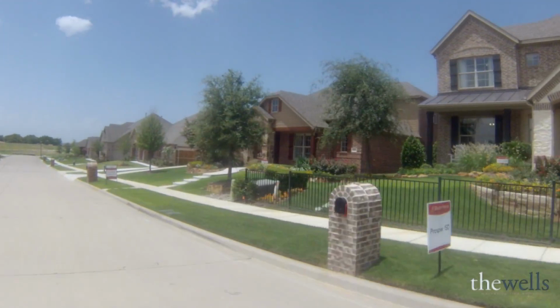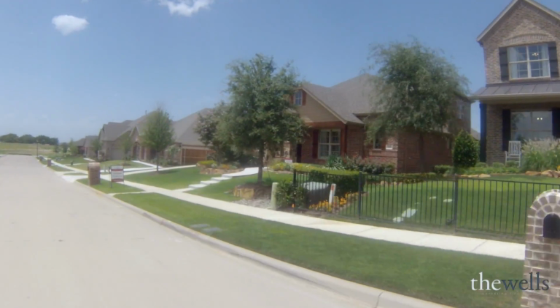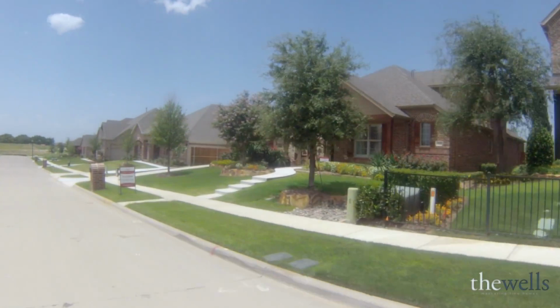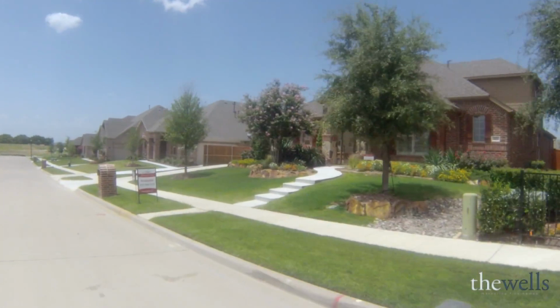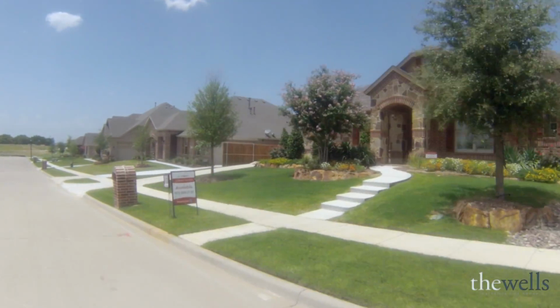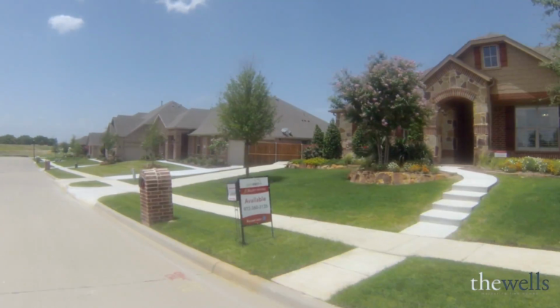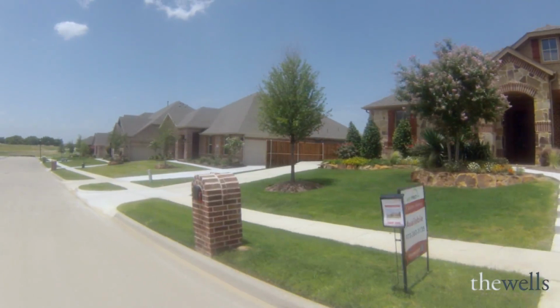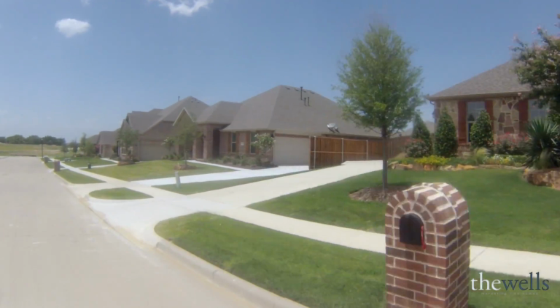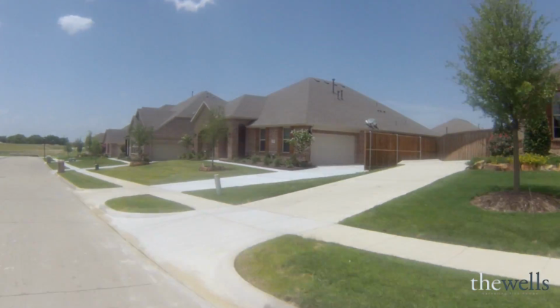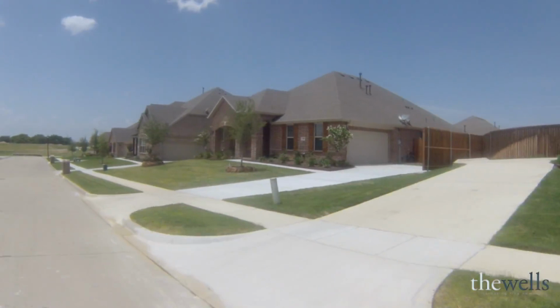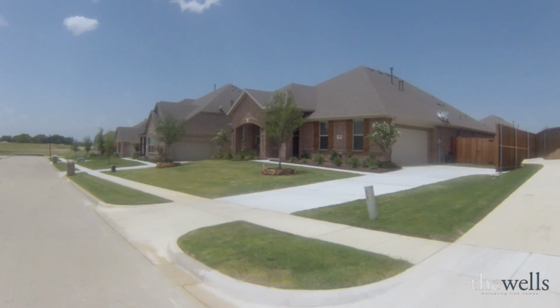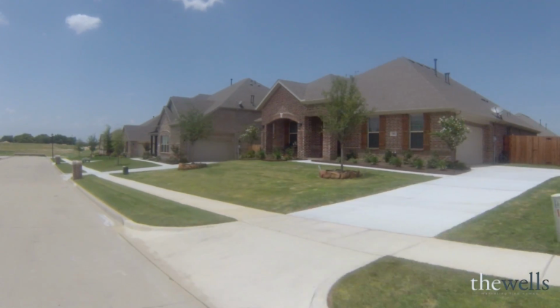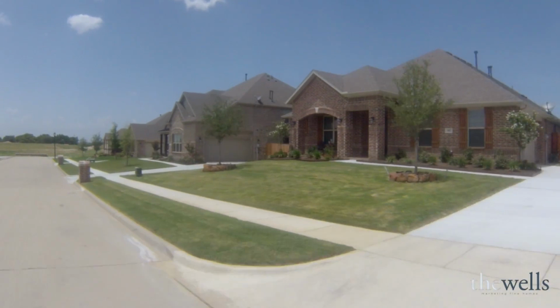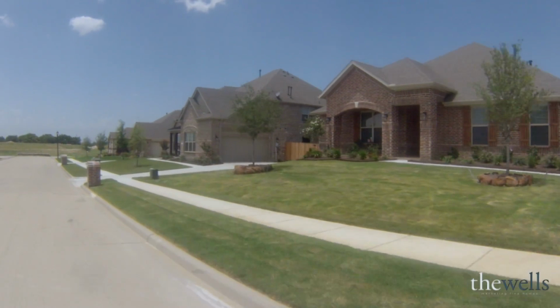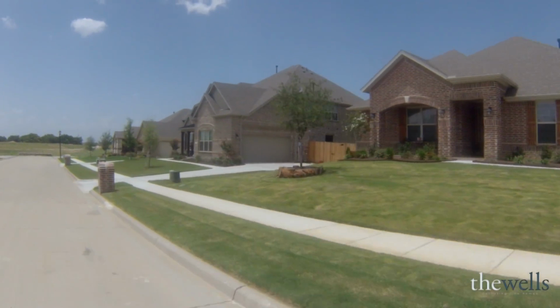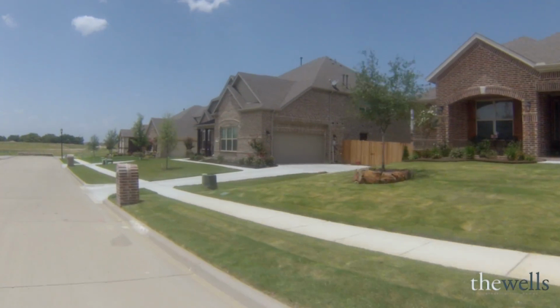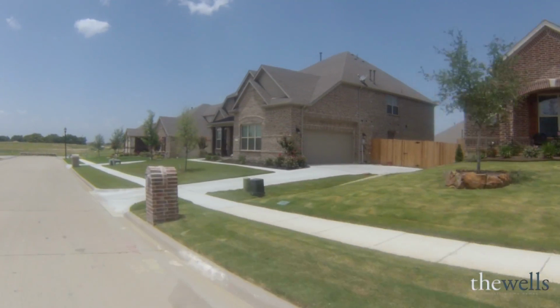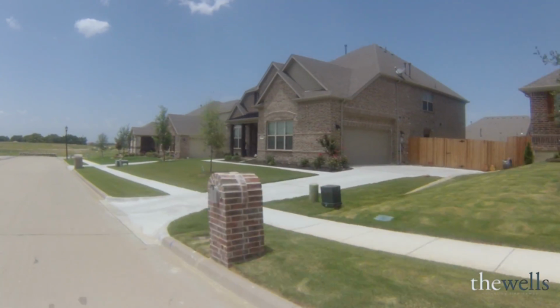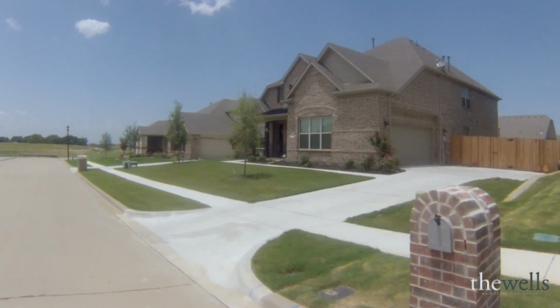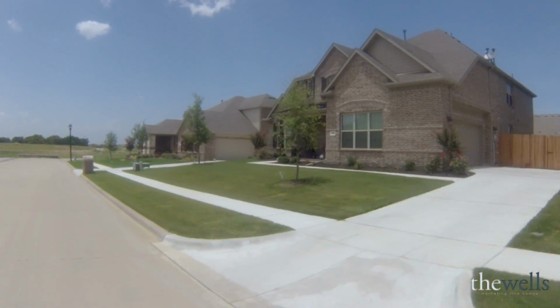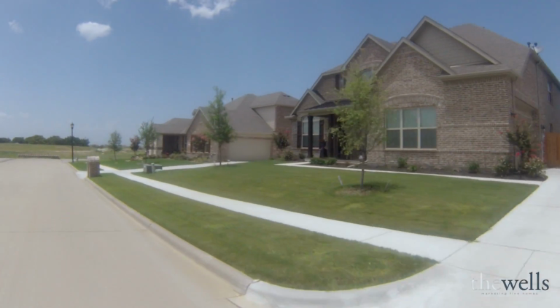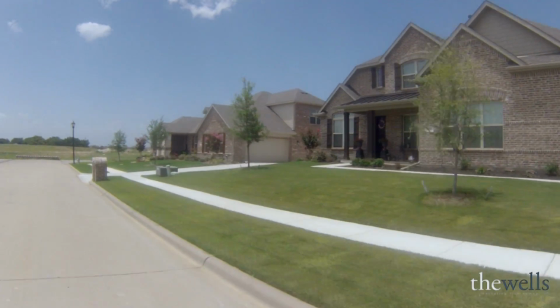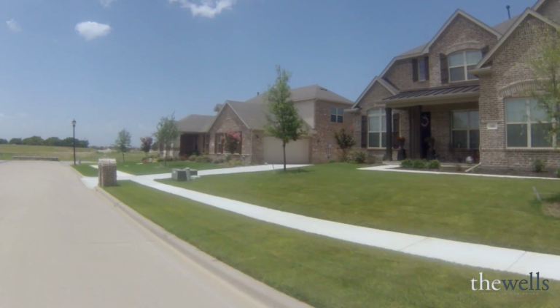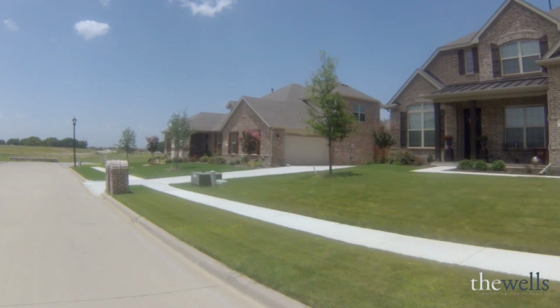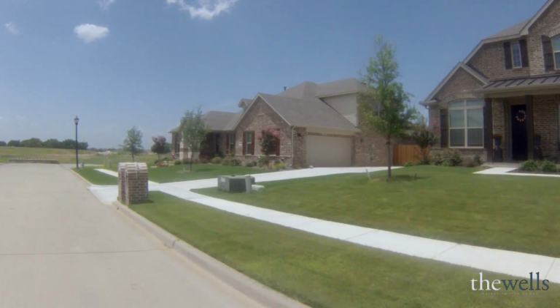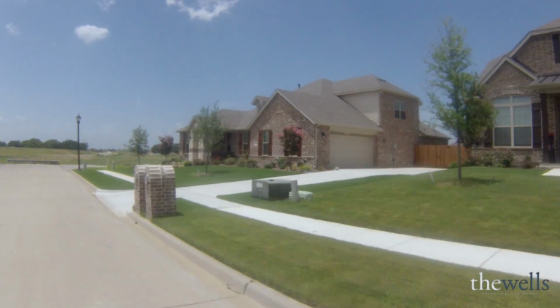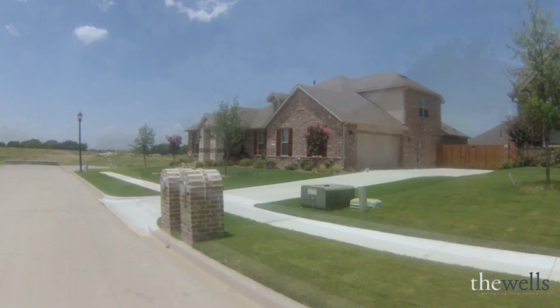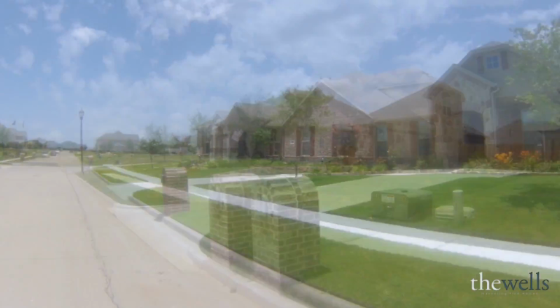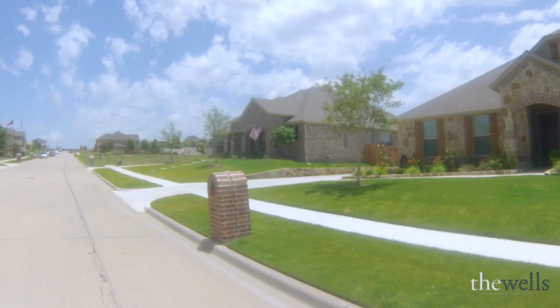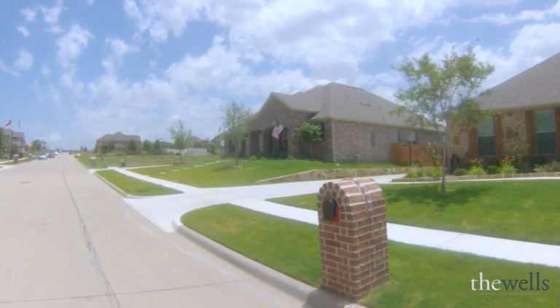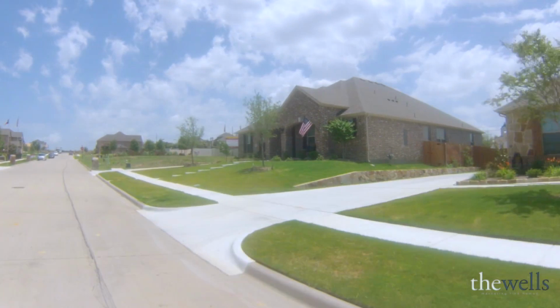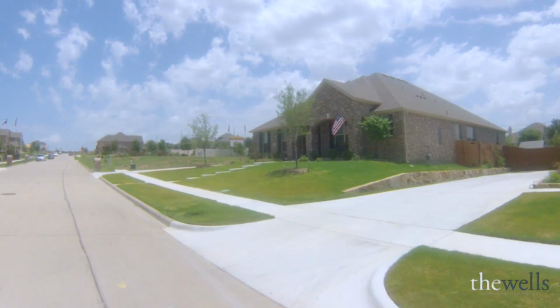The kids in Wildwood get to attend the wonderful Prosper ISD. There's even some quarter-acre home sites out here if you need a little more room to stretch out.